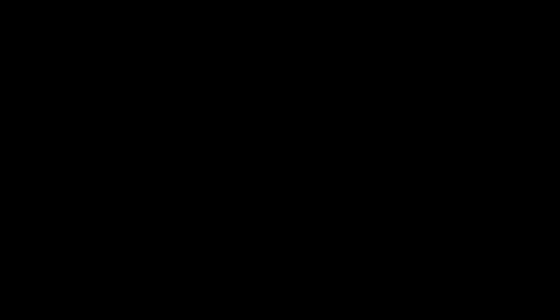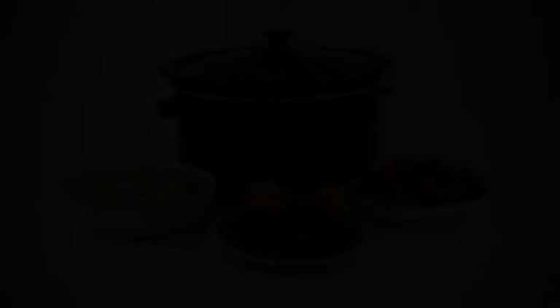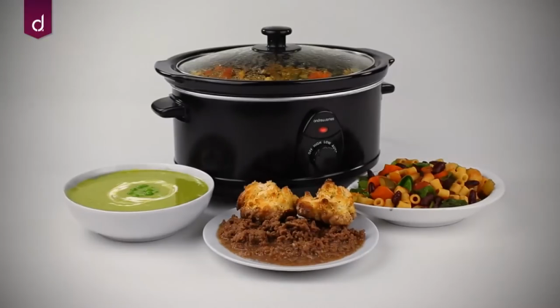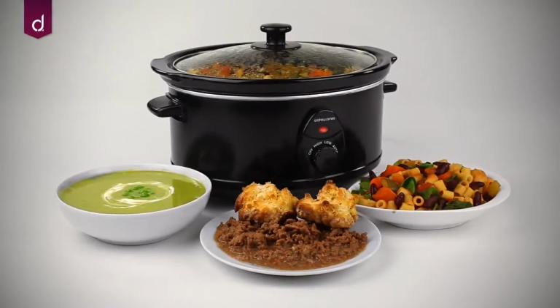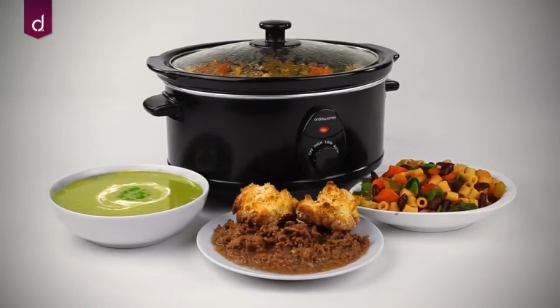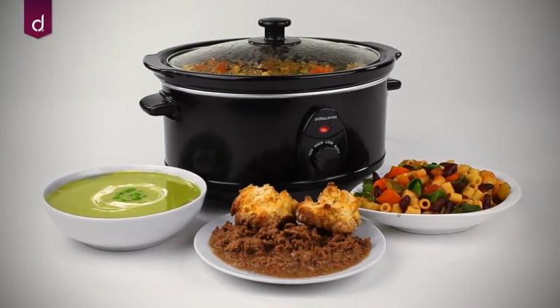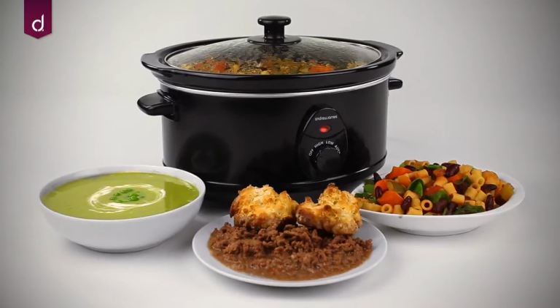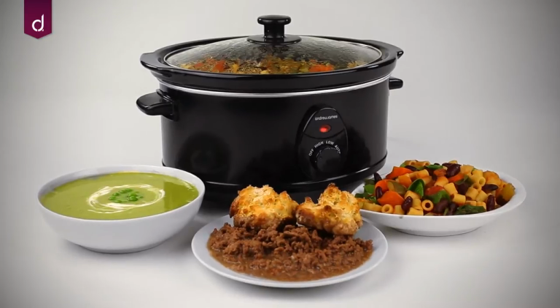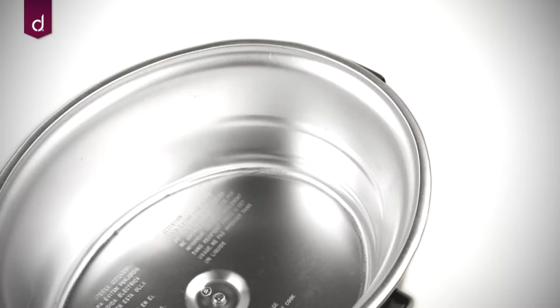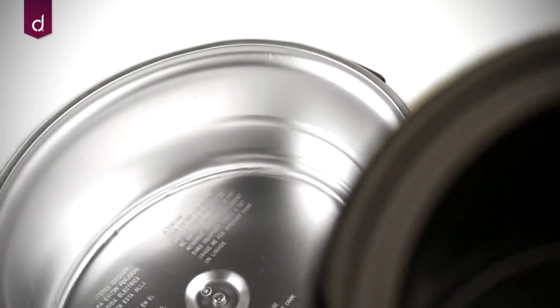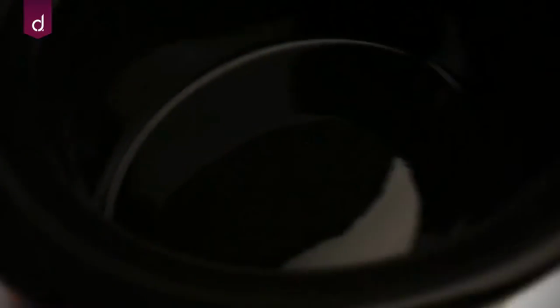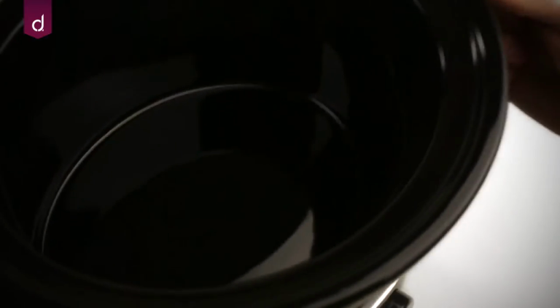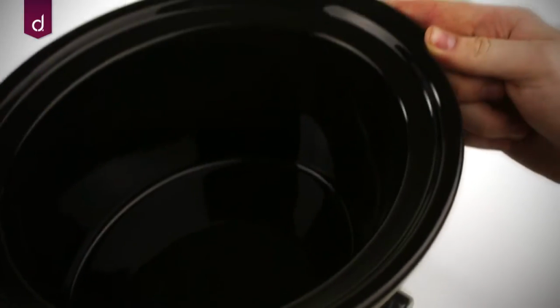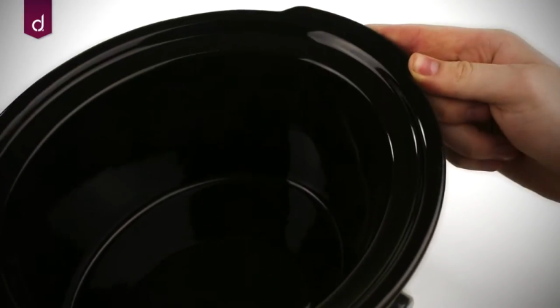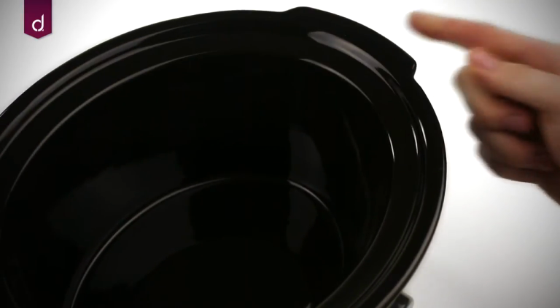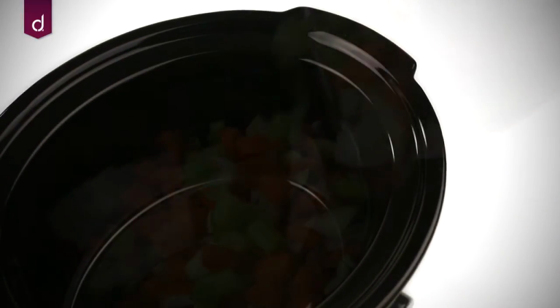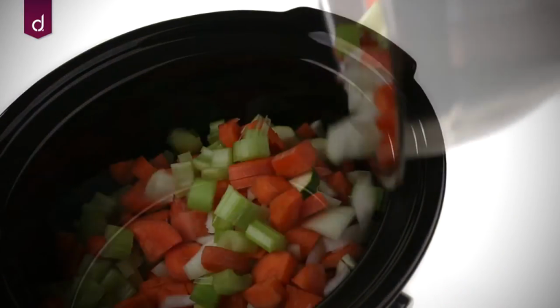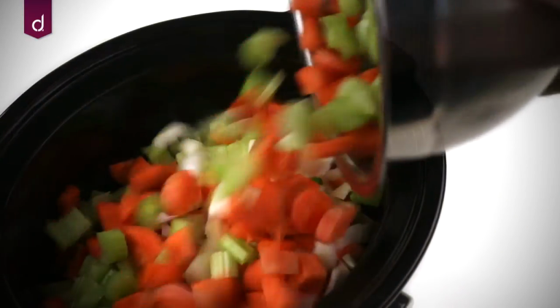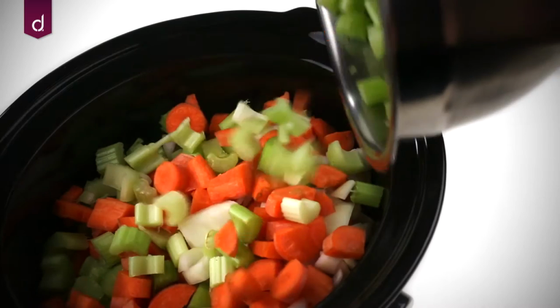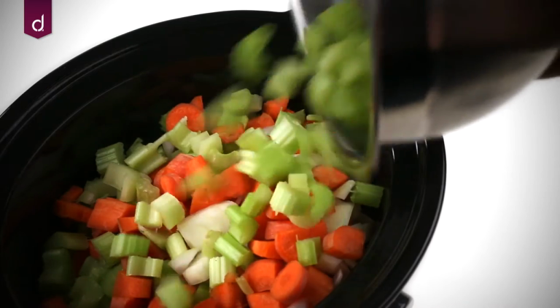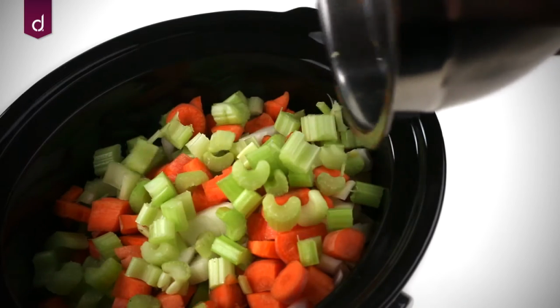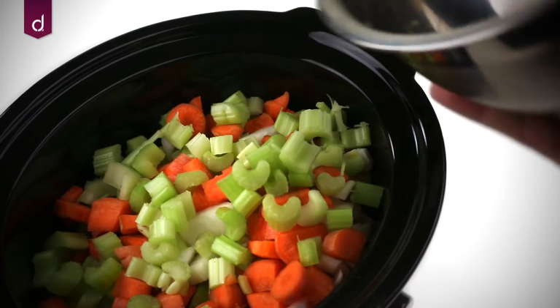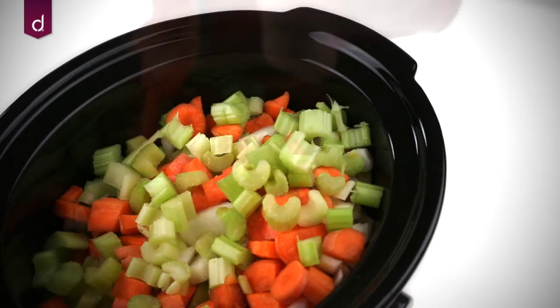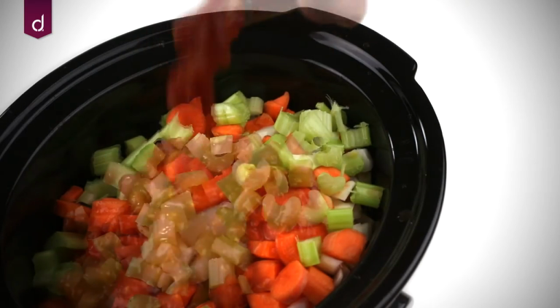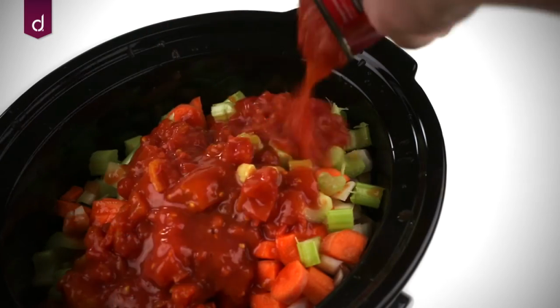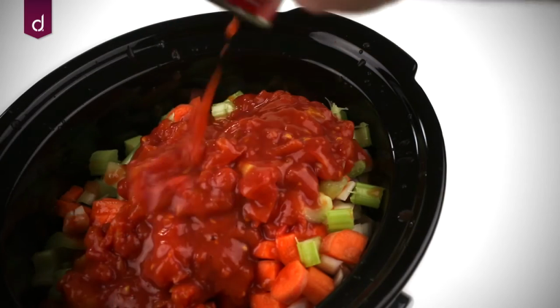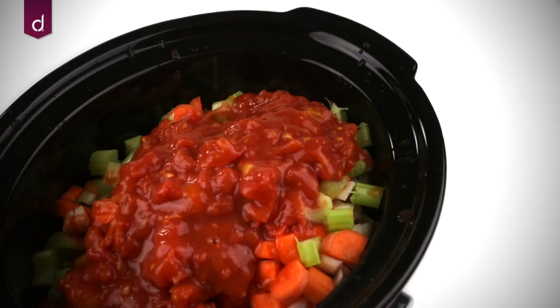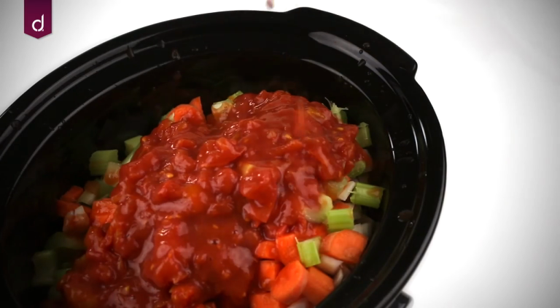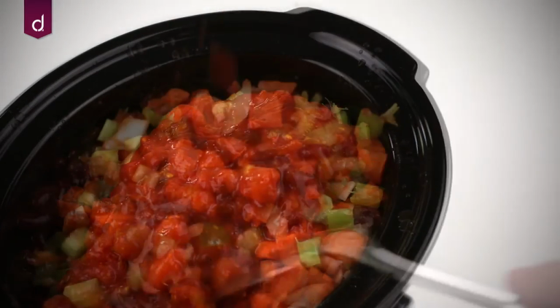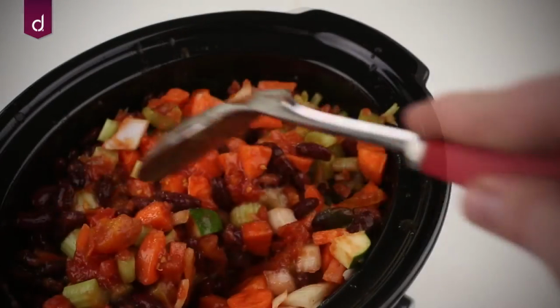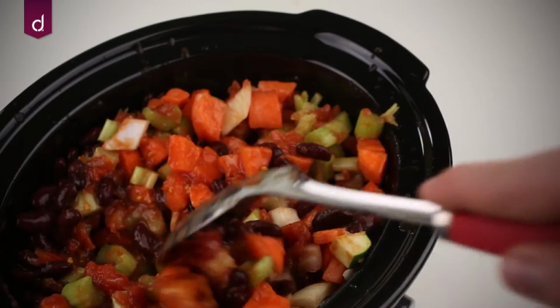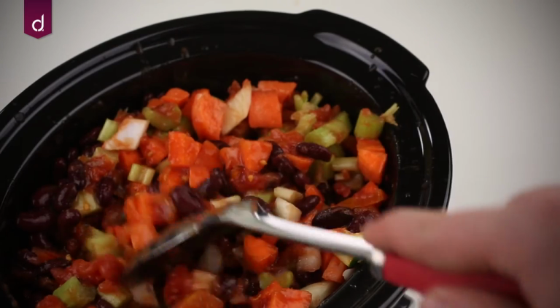Make delicious meals such as stews, curries and soups with ease using the Andrew James slow cooker. Simply place the ingredients in the cooker, select the desired setting and leave it to produce delicious meals while you get on with your day.